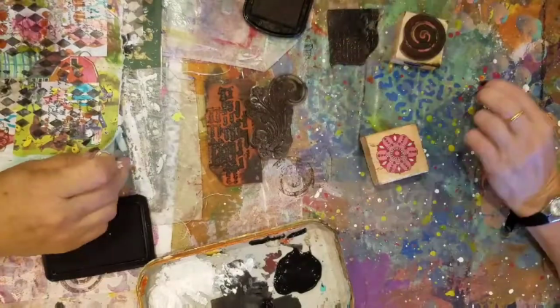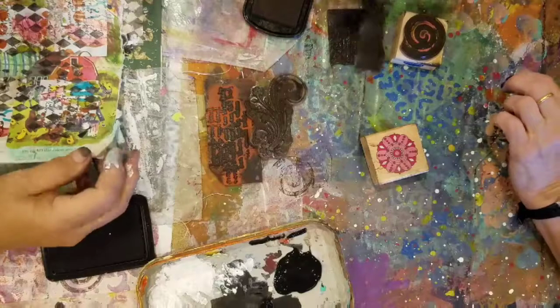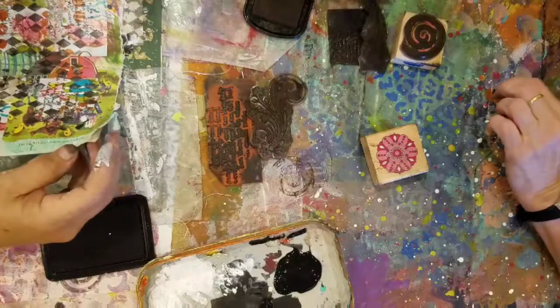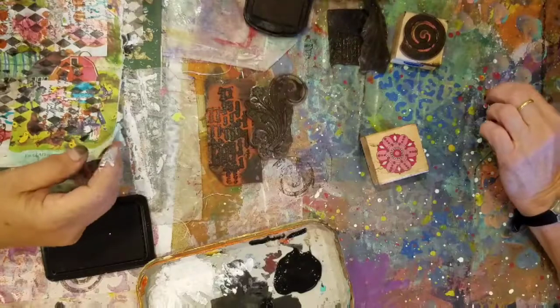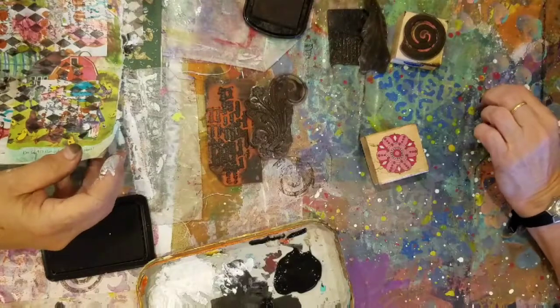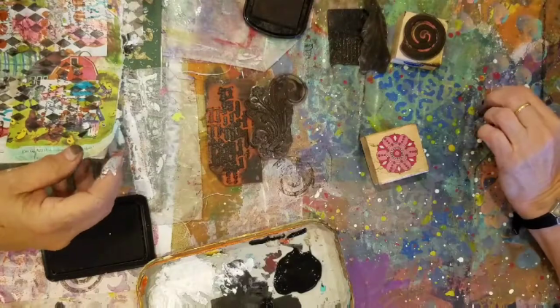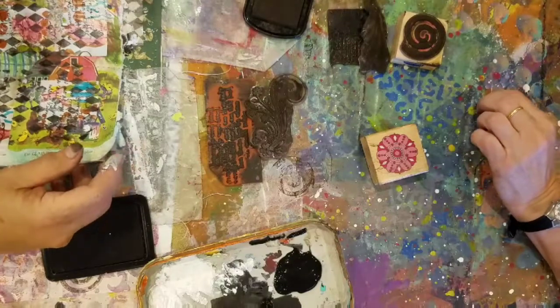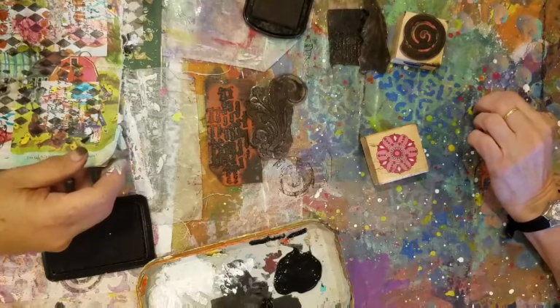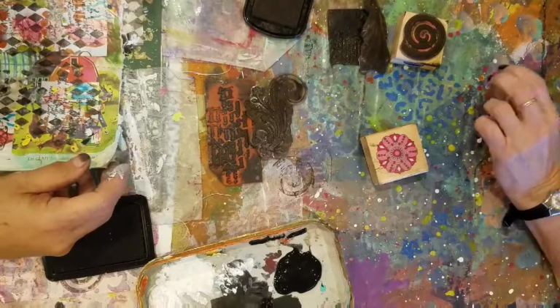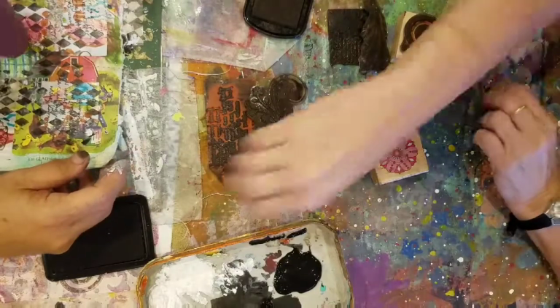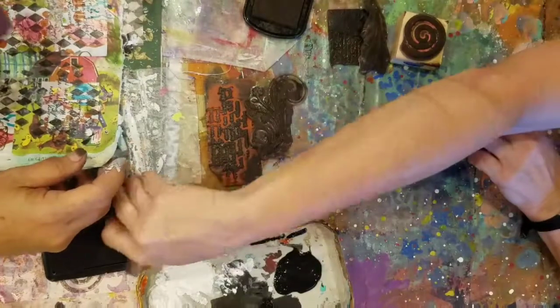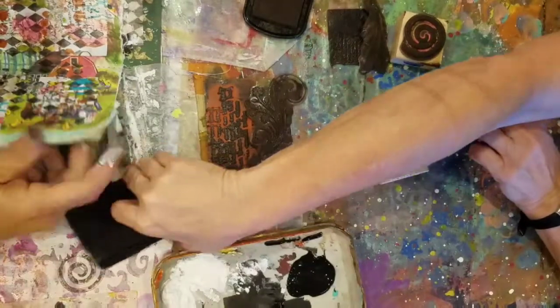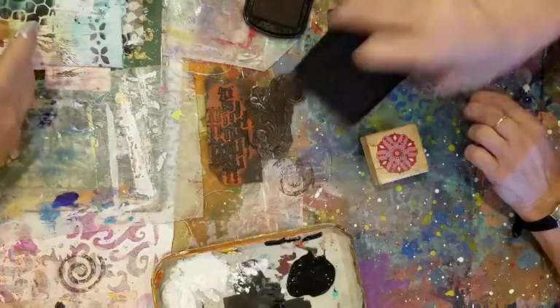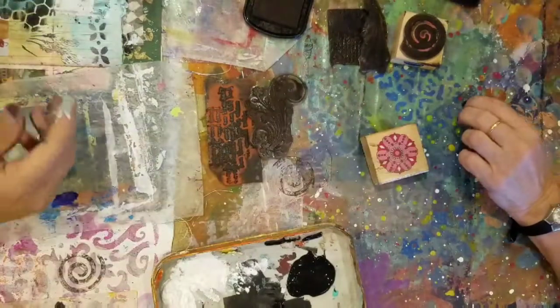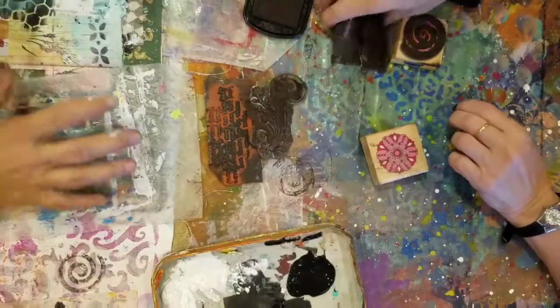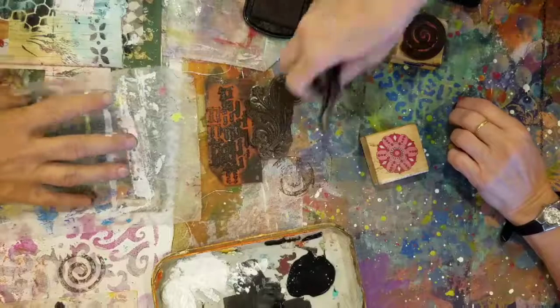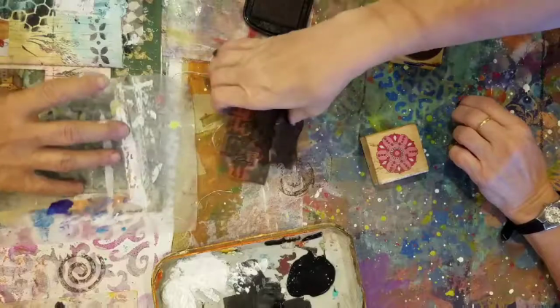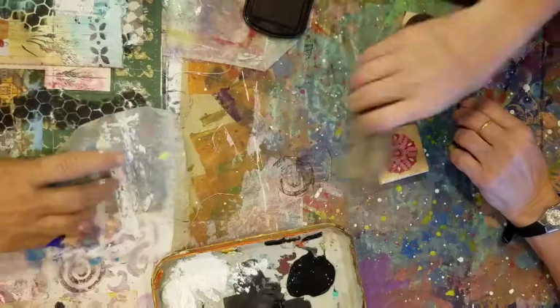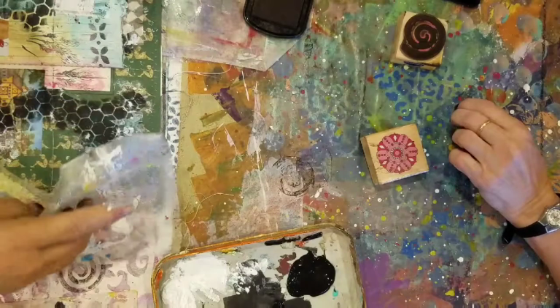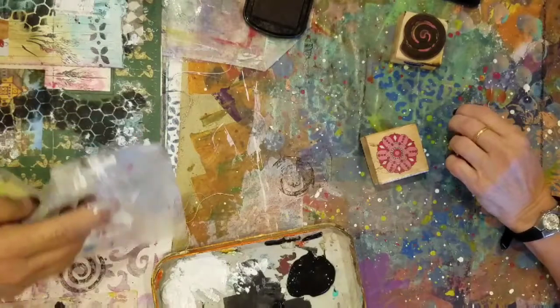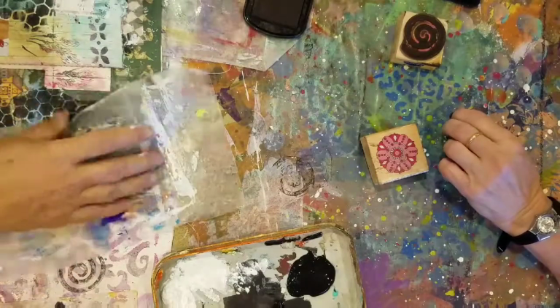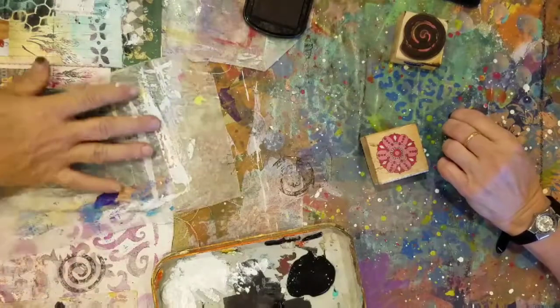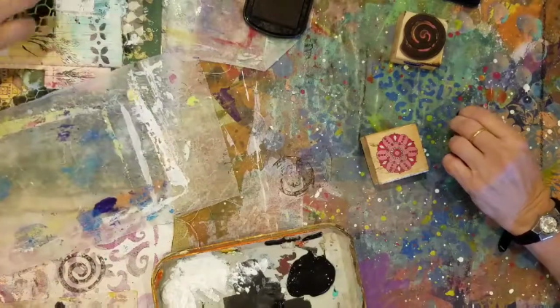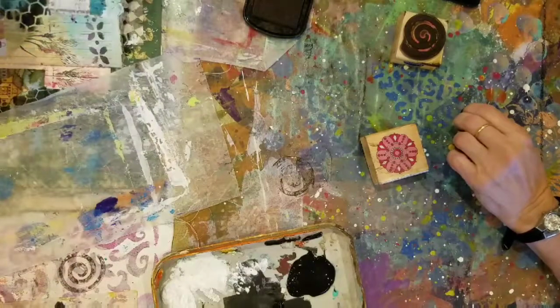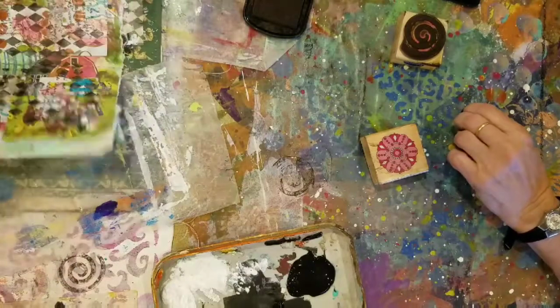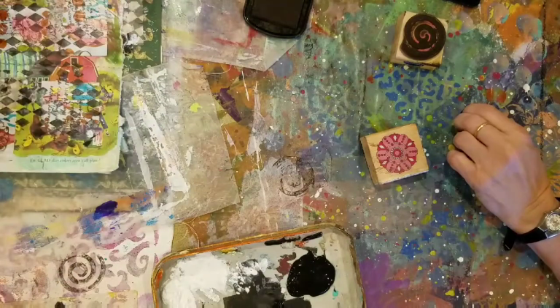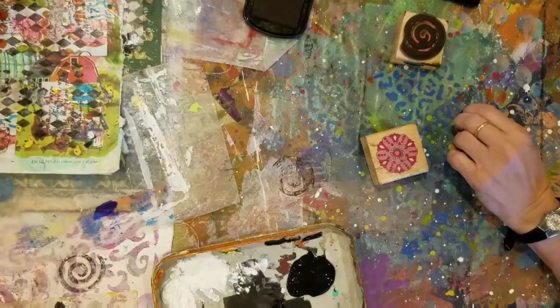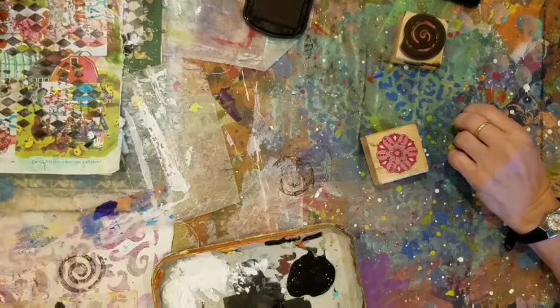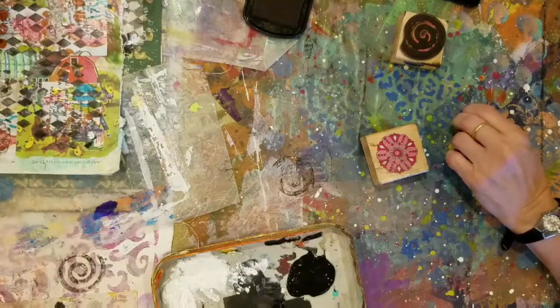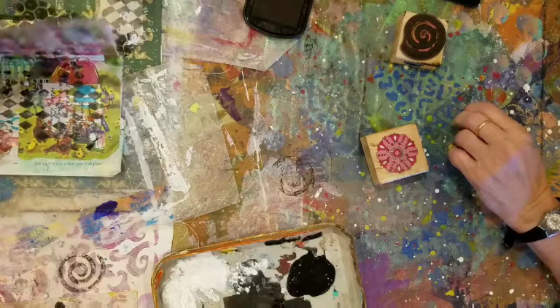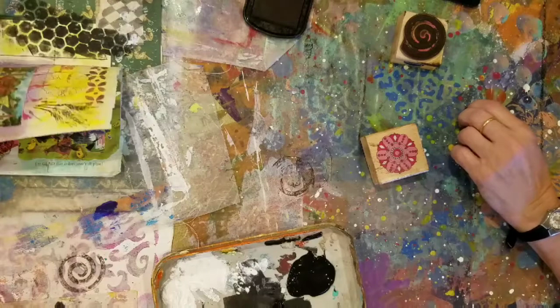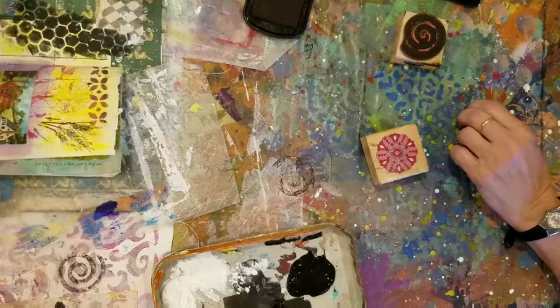Okay, so next is going to be our focals.